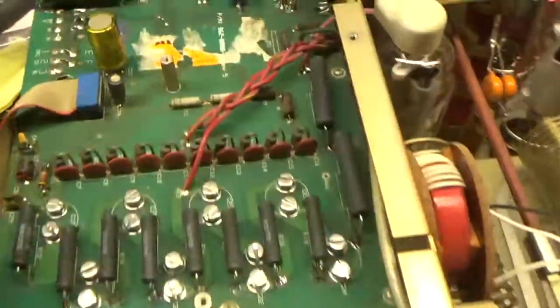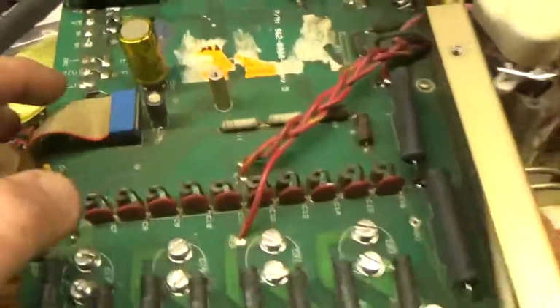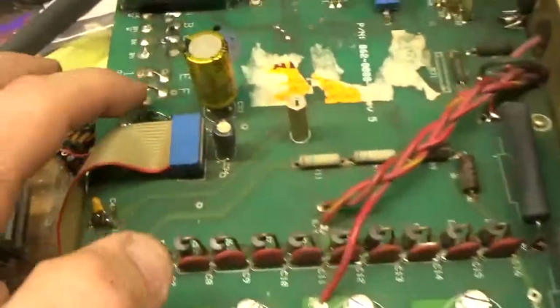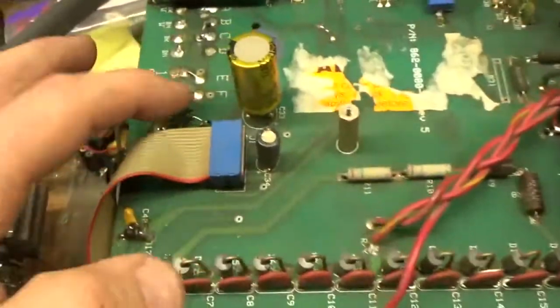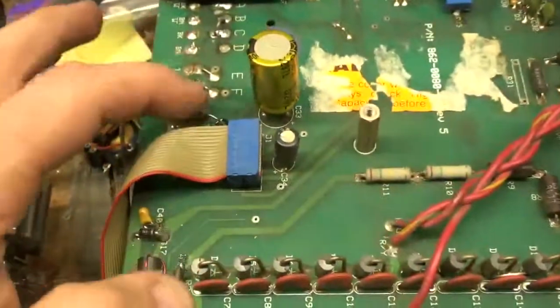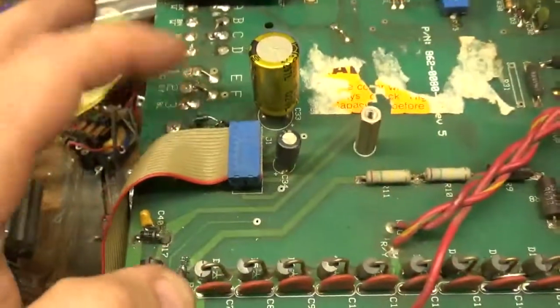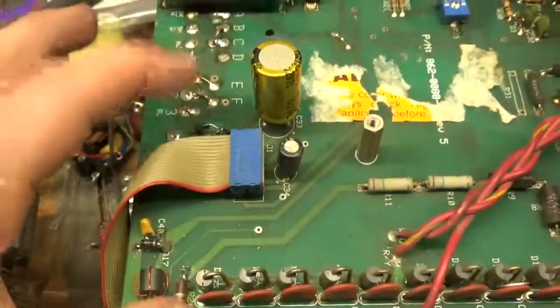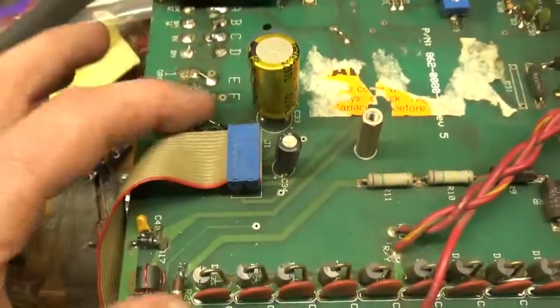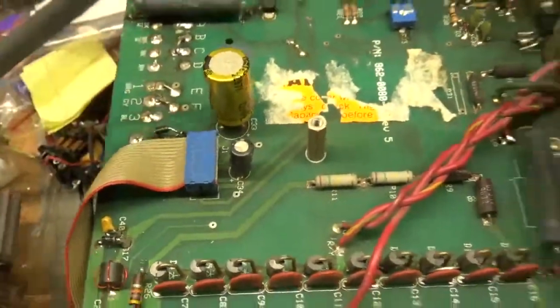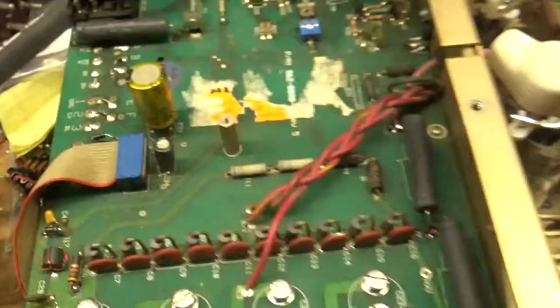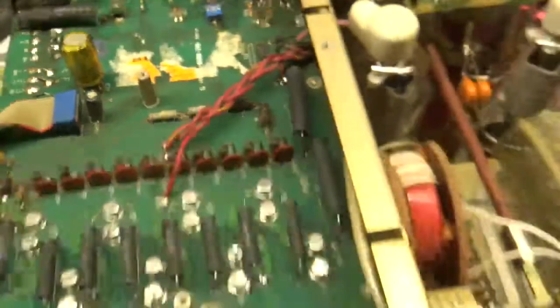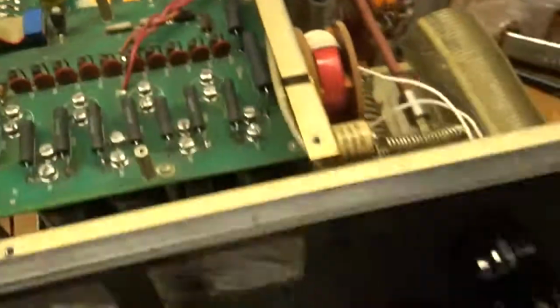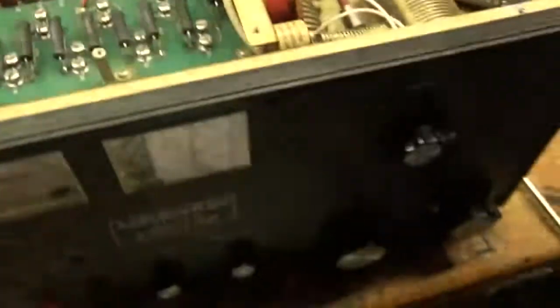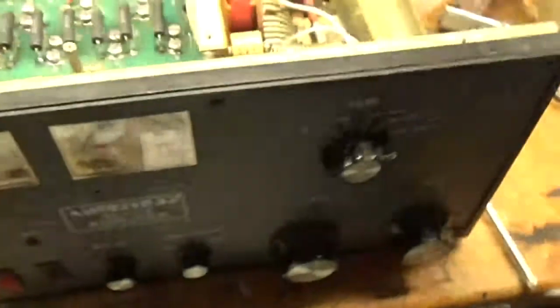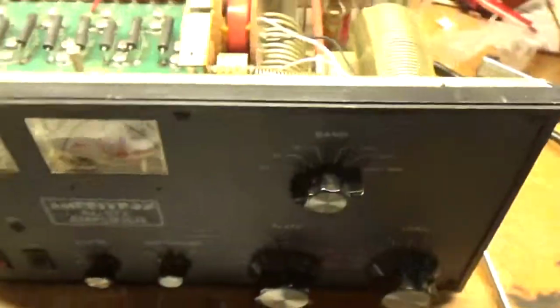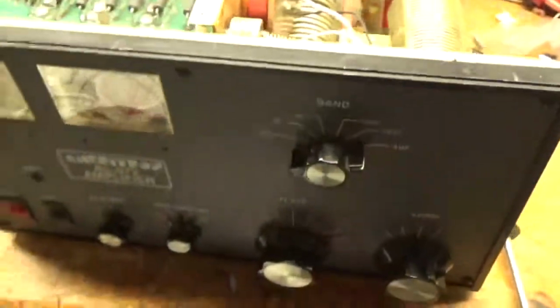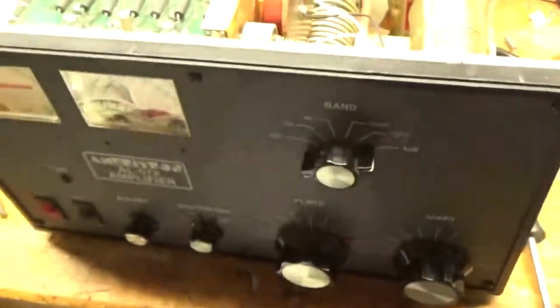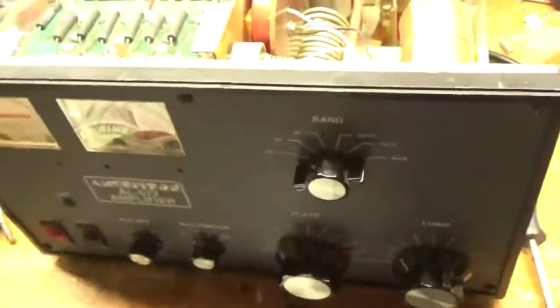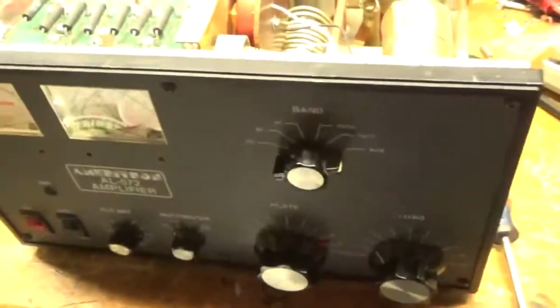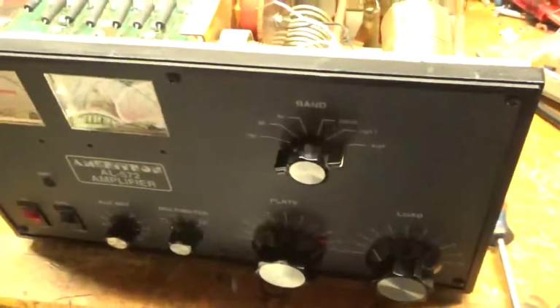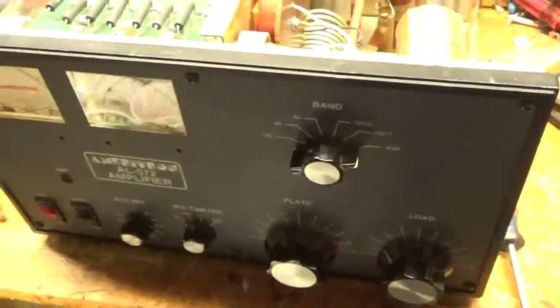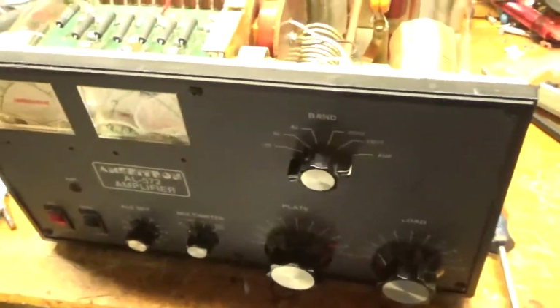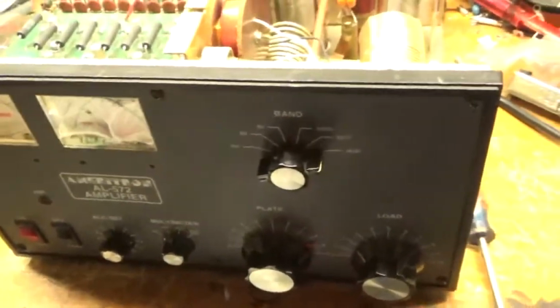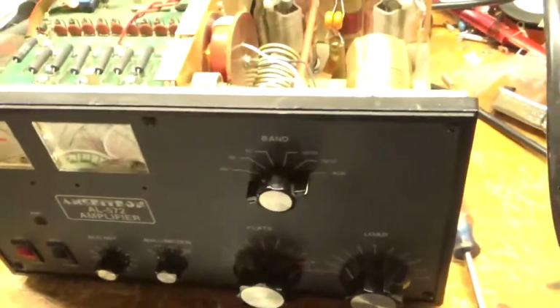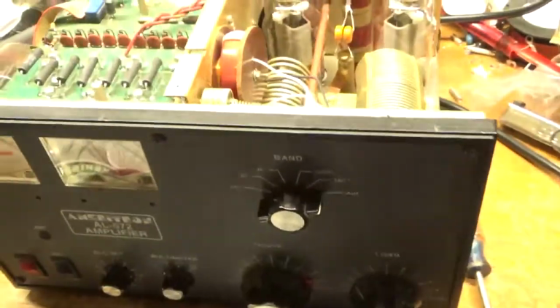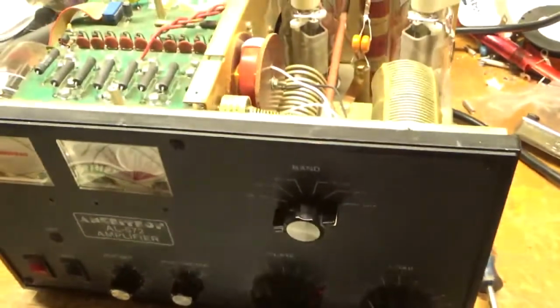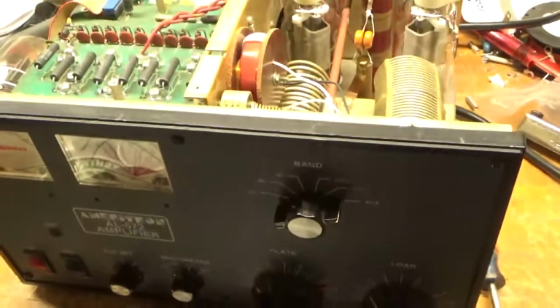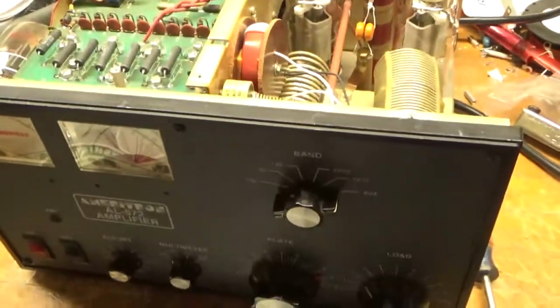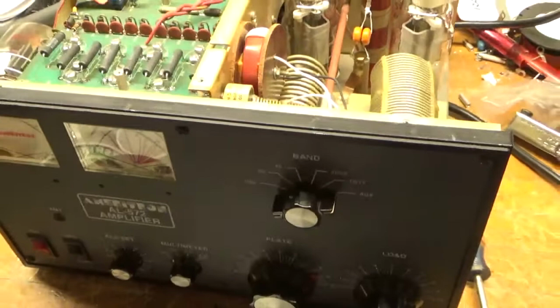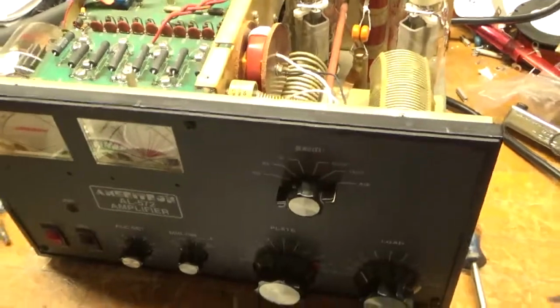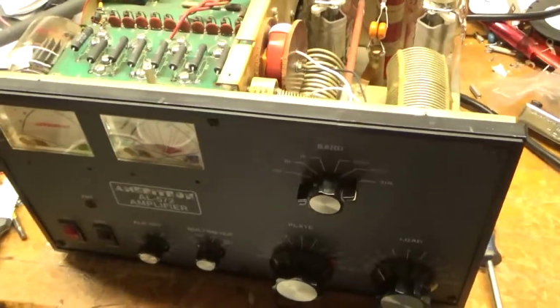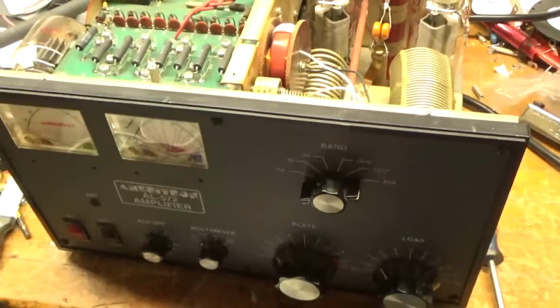I also changed the meter protection diode. That's that — thanks for watching, have a great day.